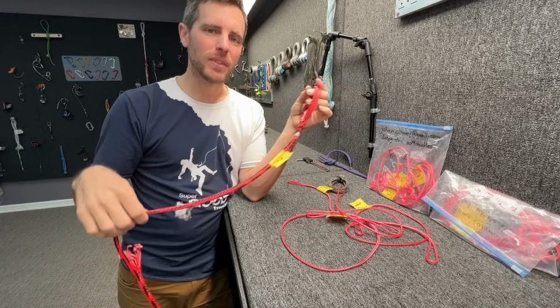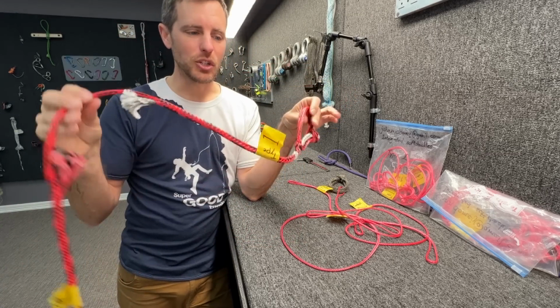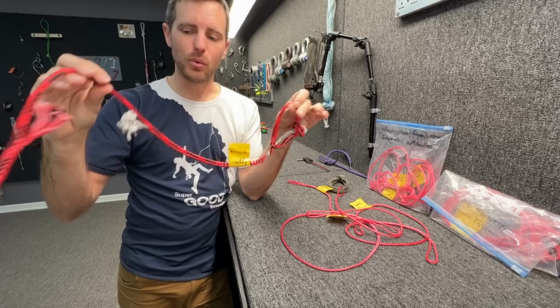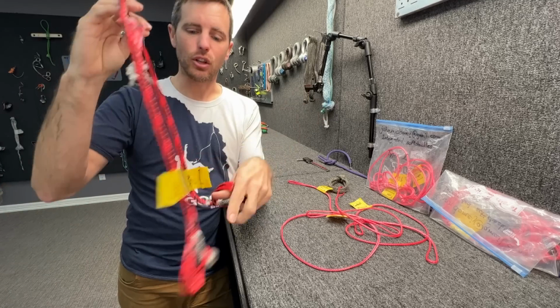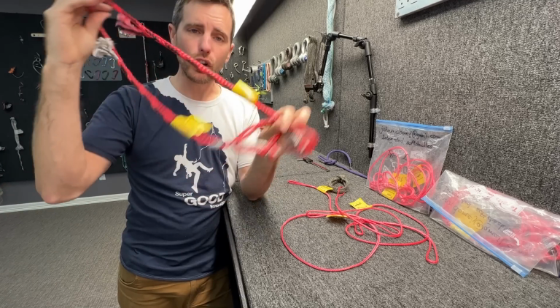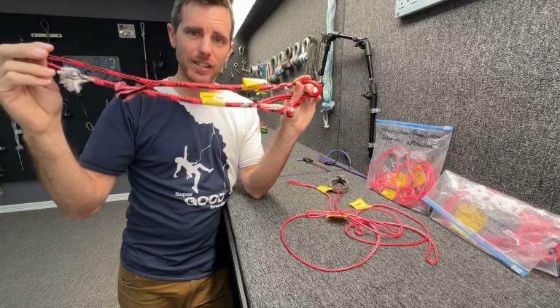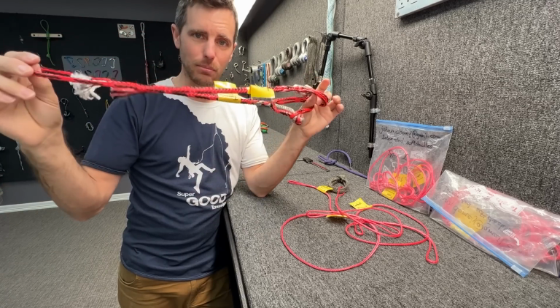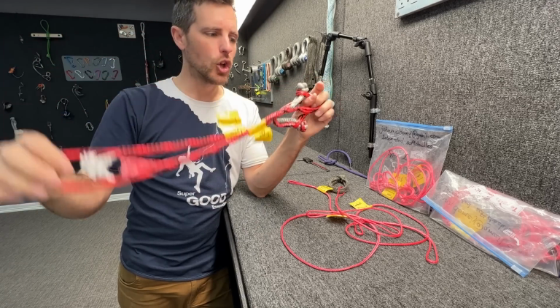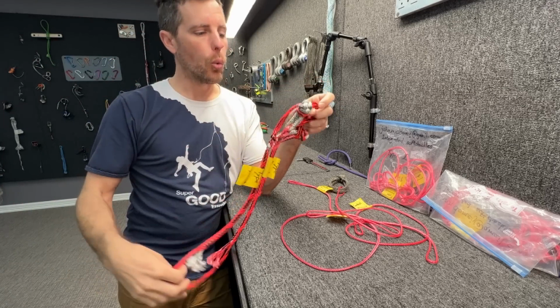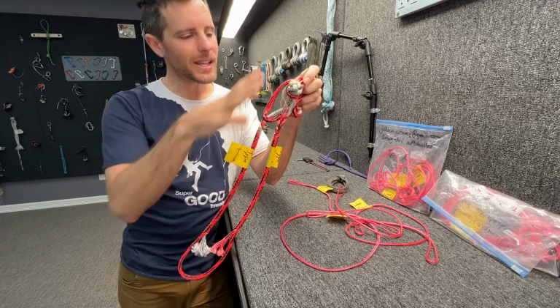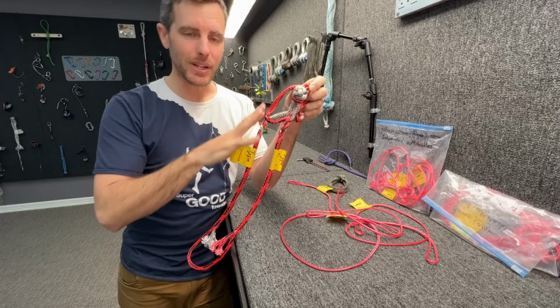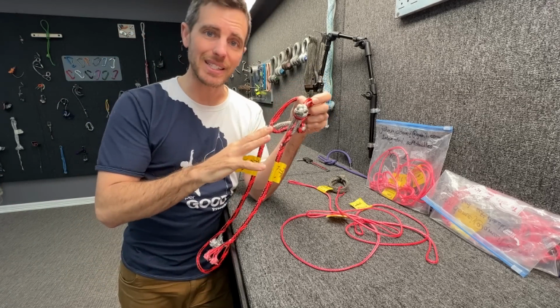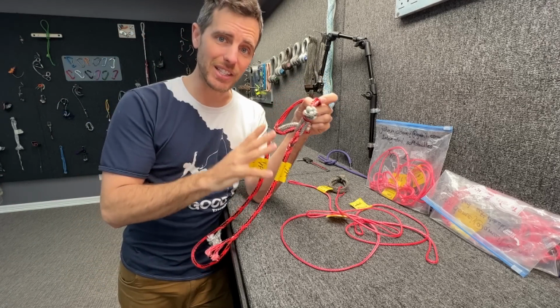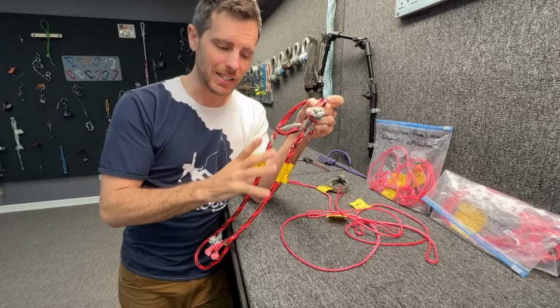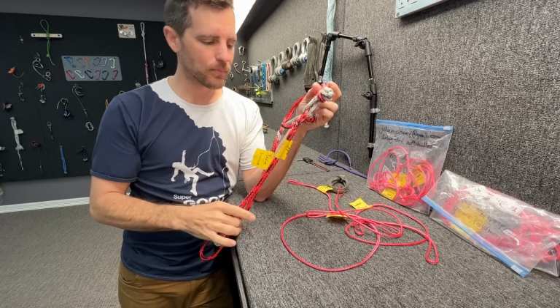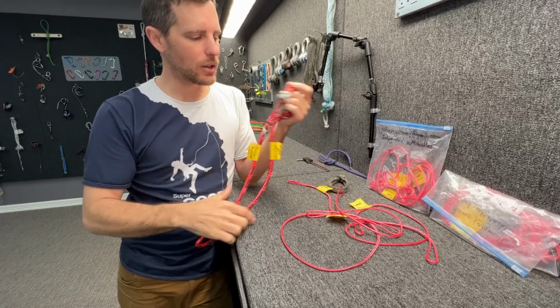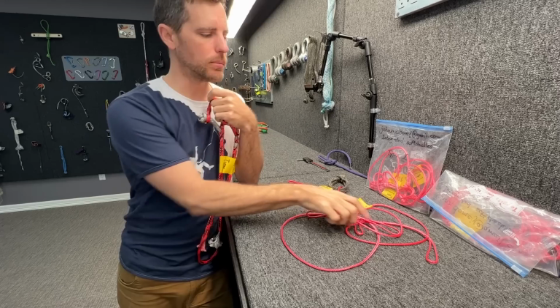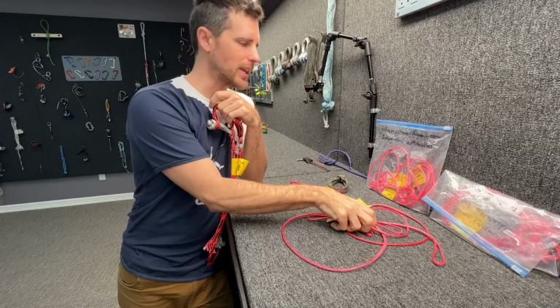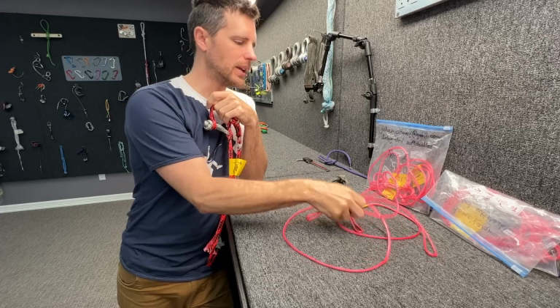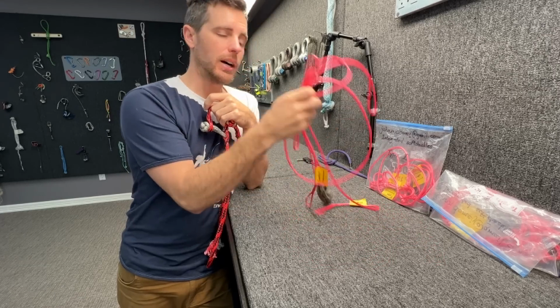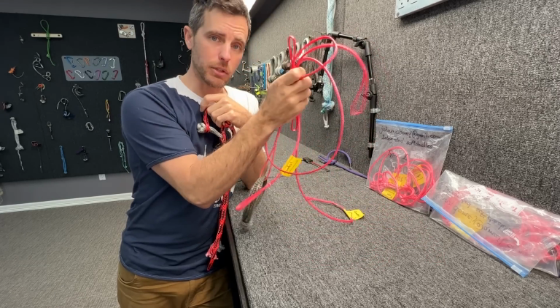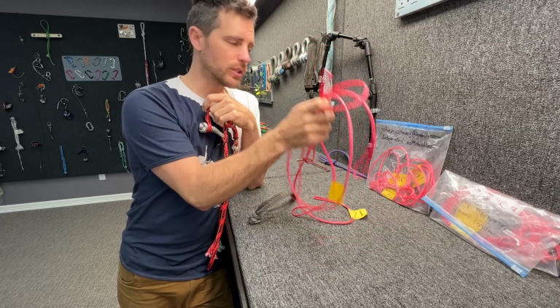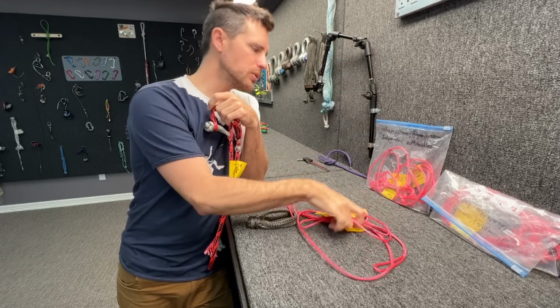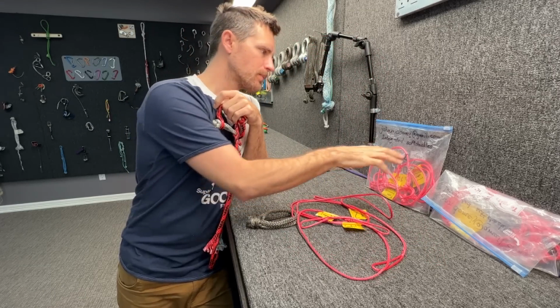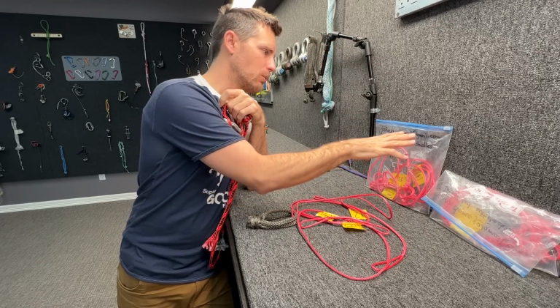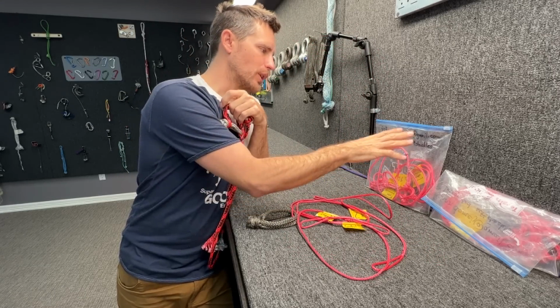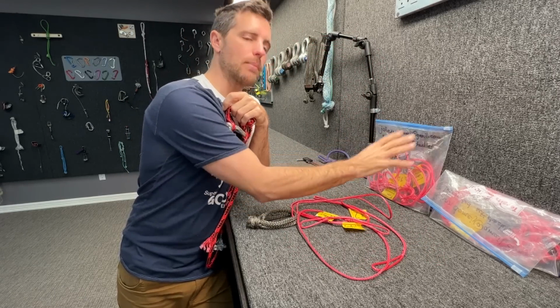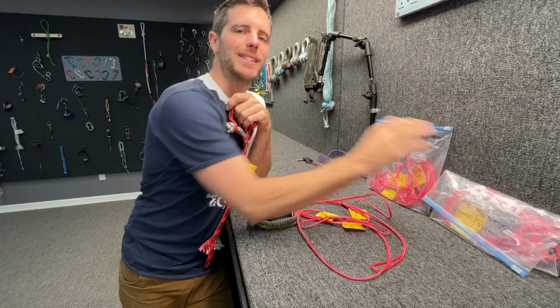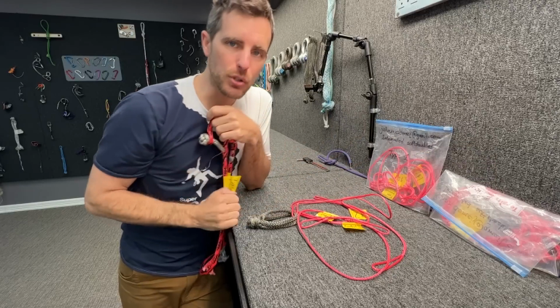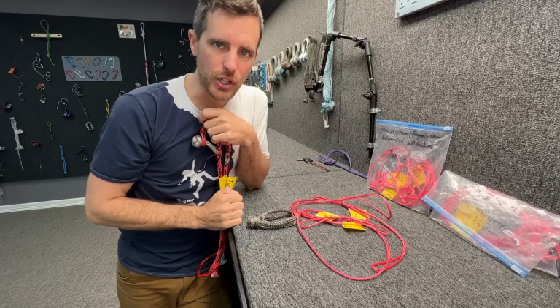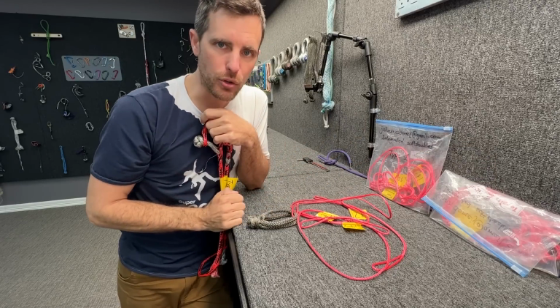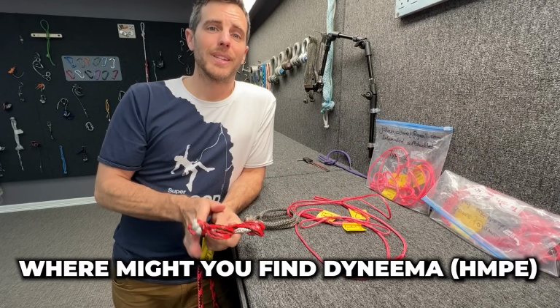Let me show you with this large sample what the intricacies of this are, and then we'll be breaking some control samples, and we'll be breaking type 1 and type 2 that we show you.